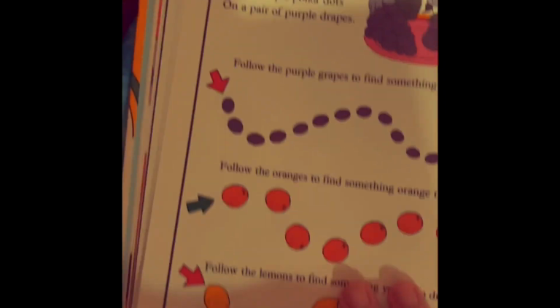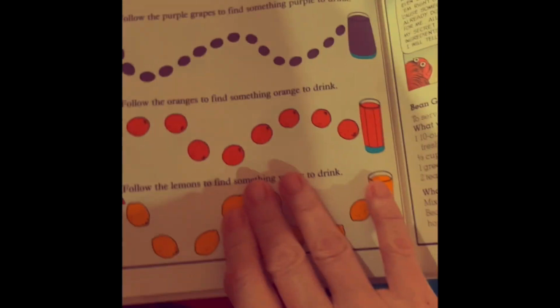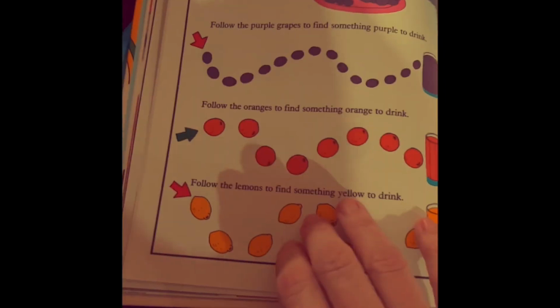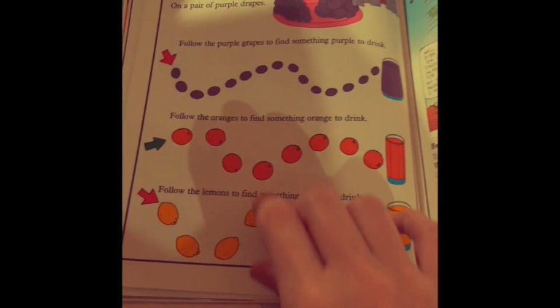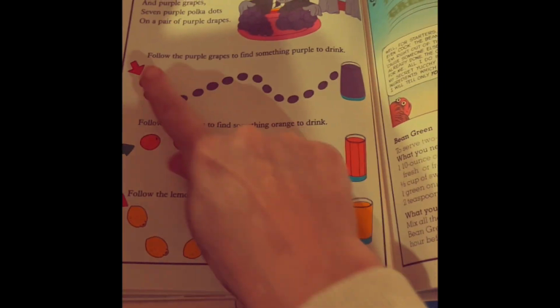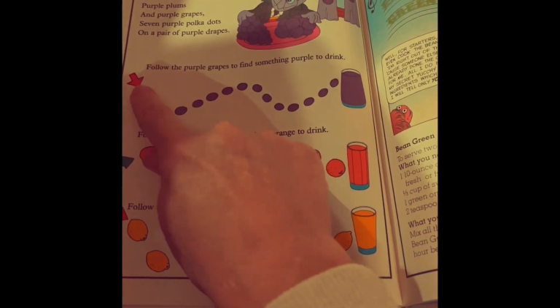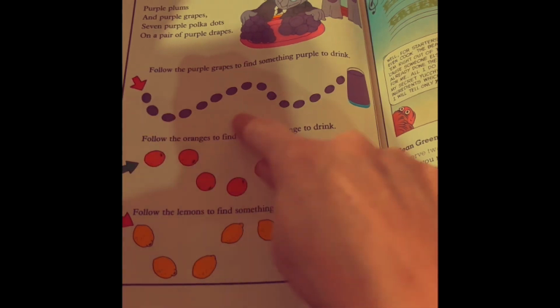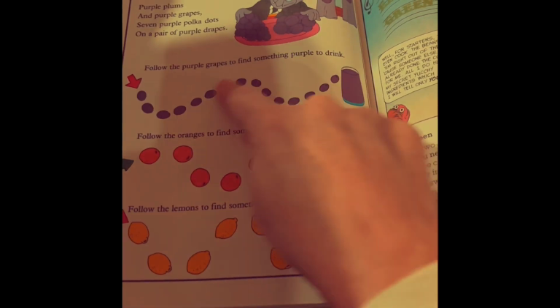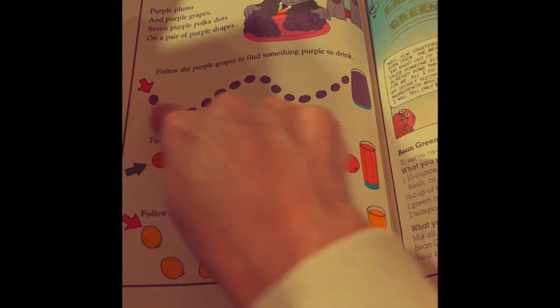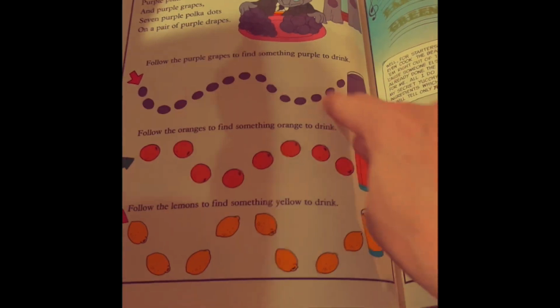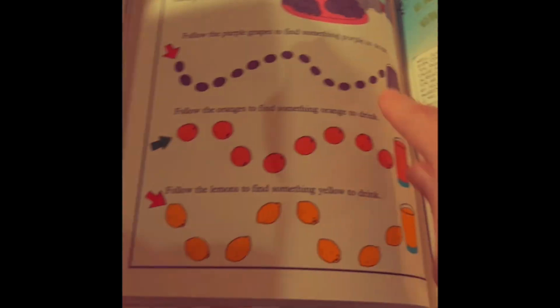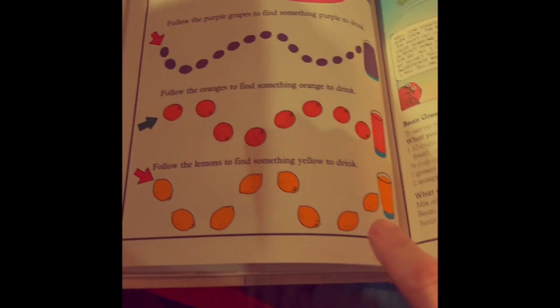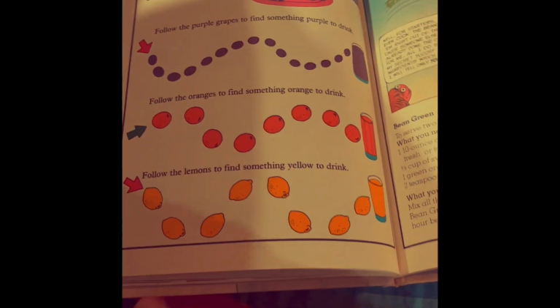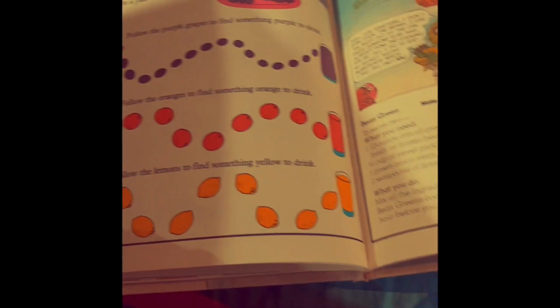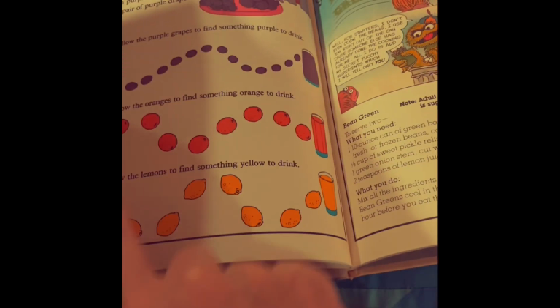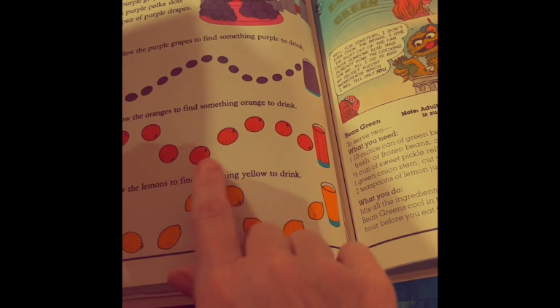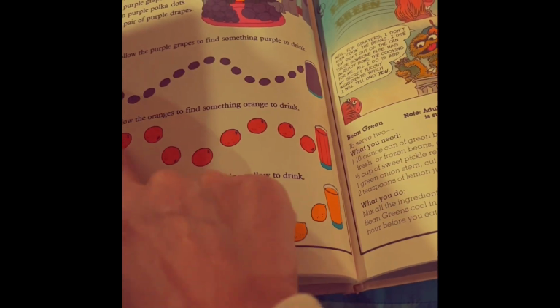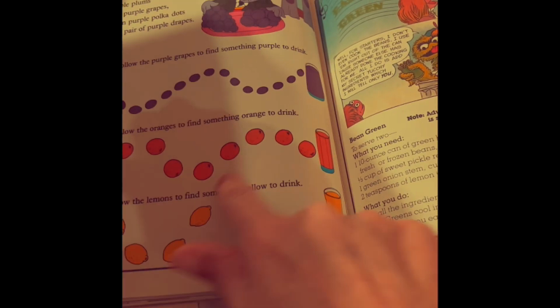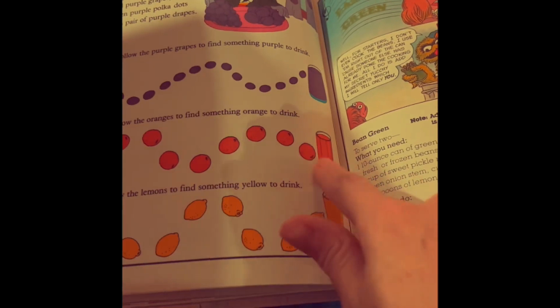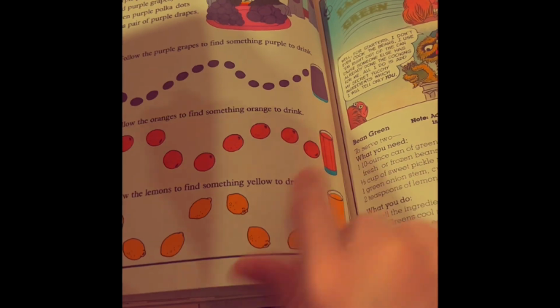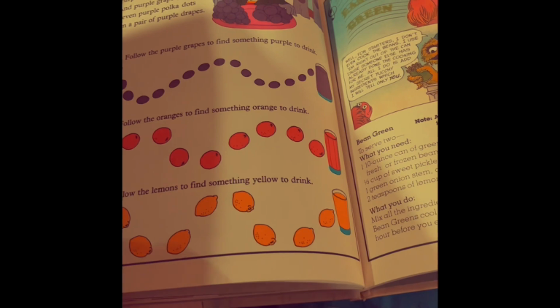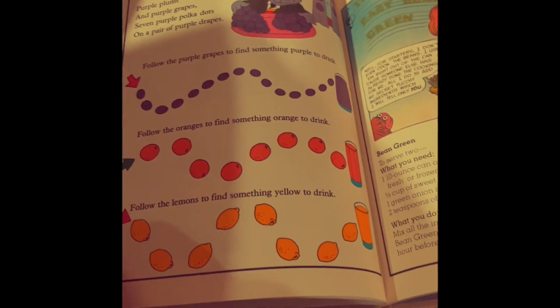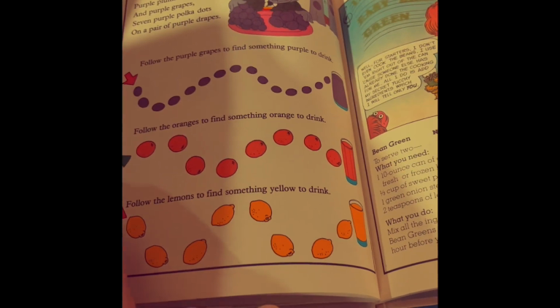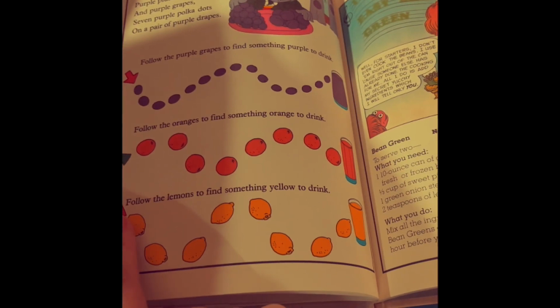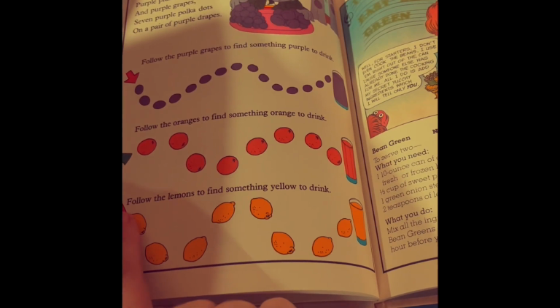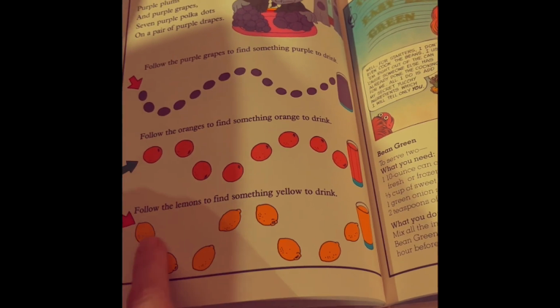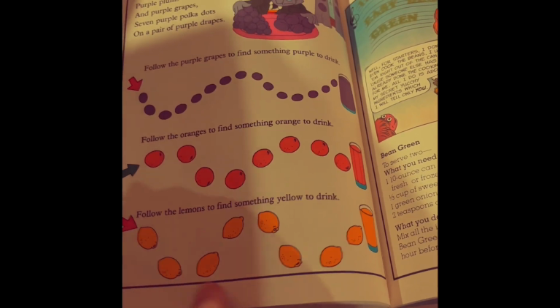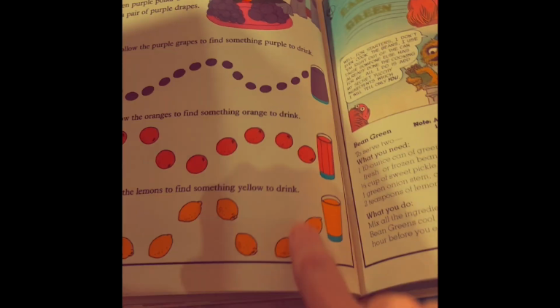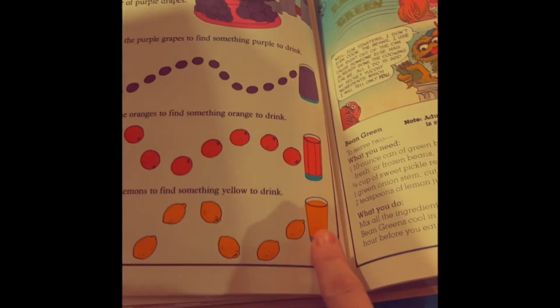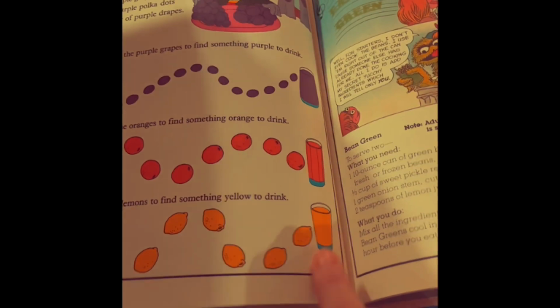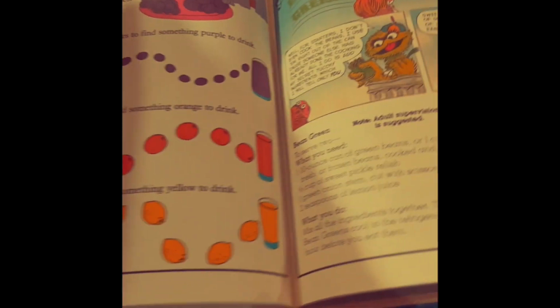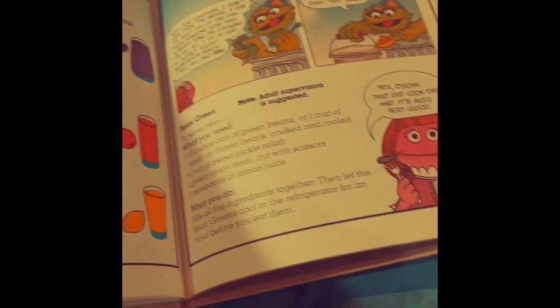Okay, follow the colors. Purple goes to the purple drink. Orange goes to the orange juice. And yellow lemons go to the yellow drink, which is probably lemonade.